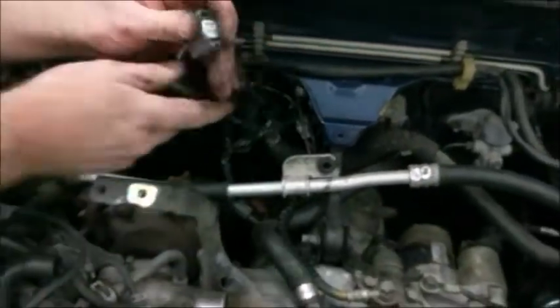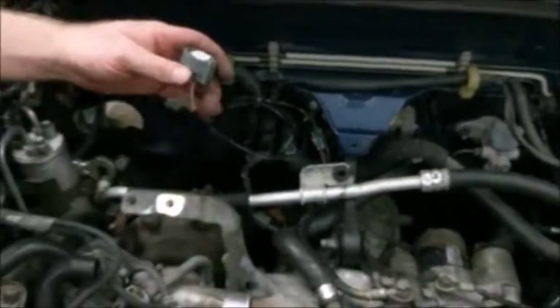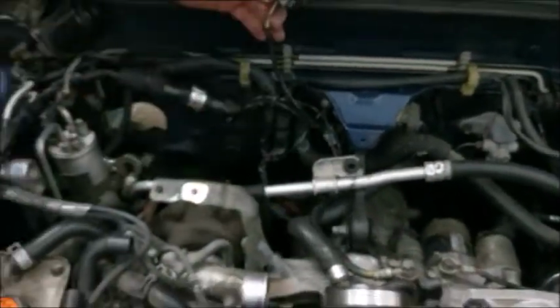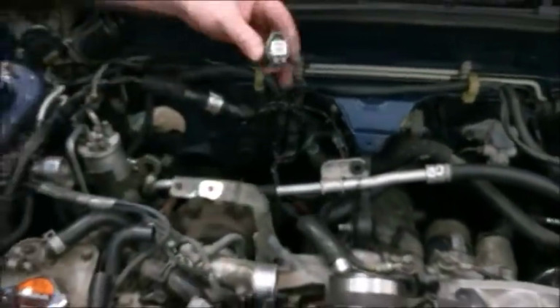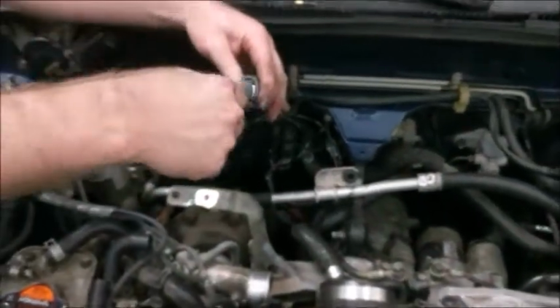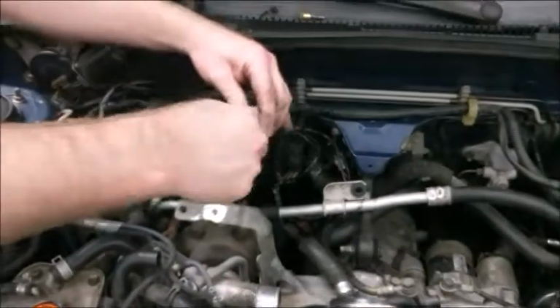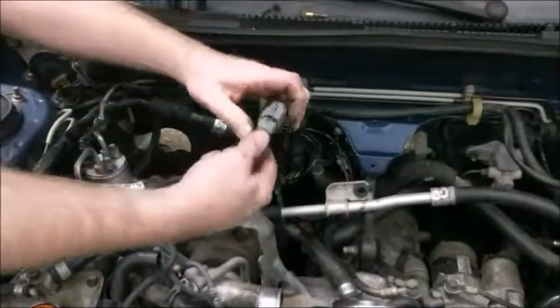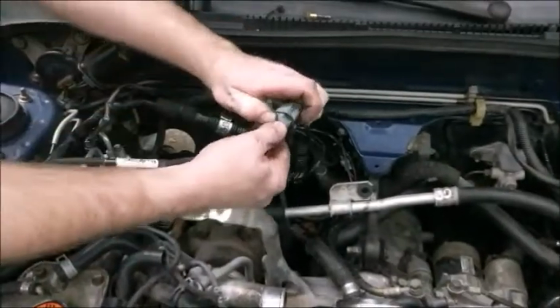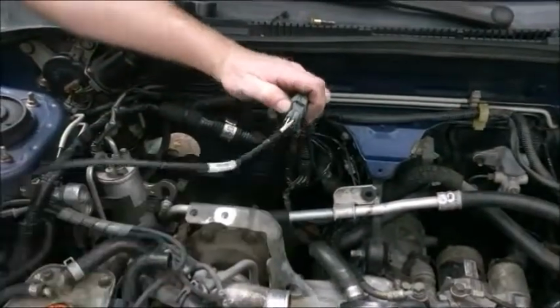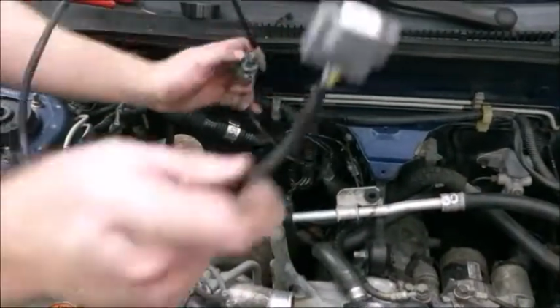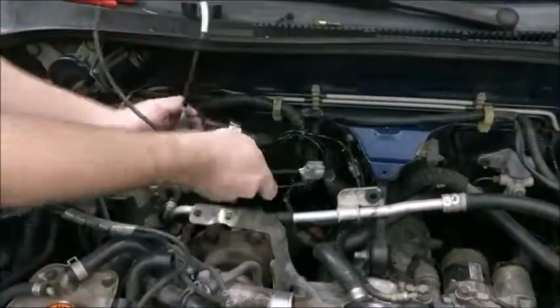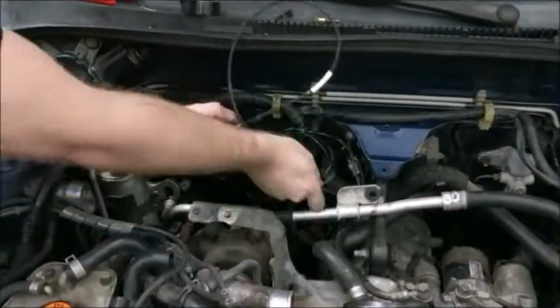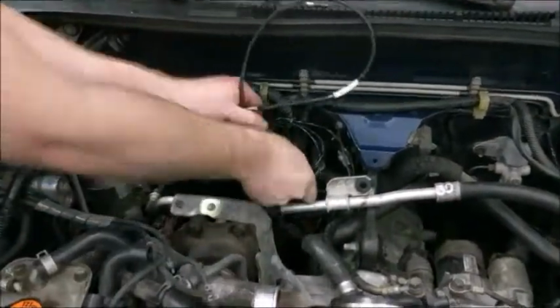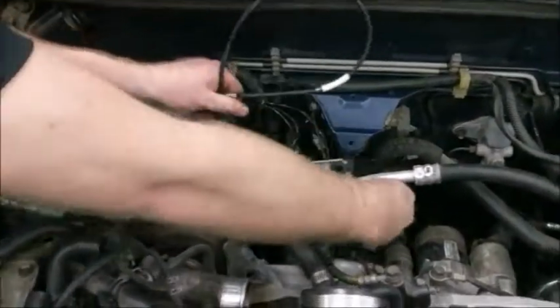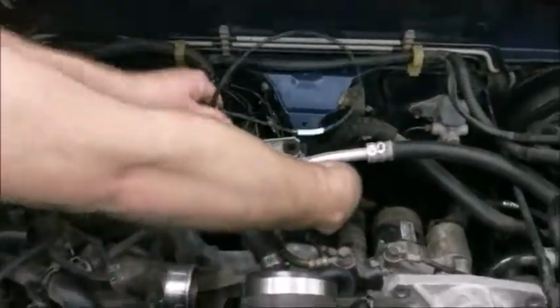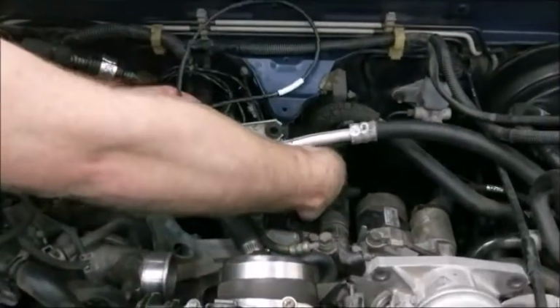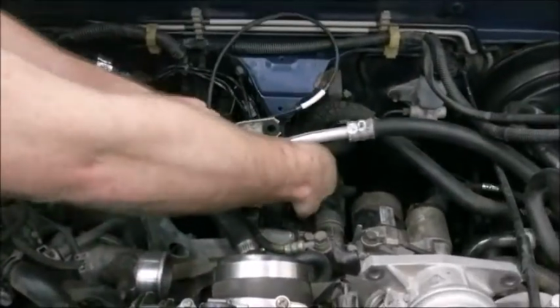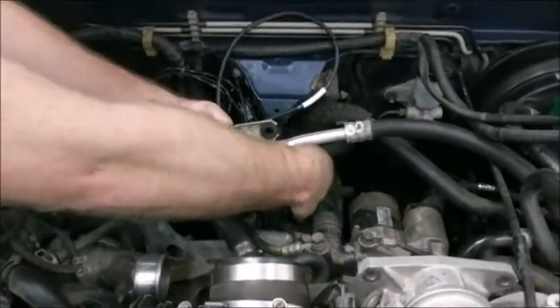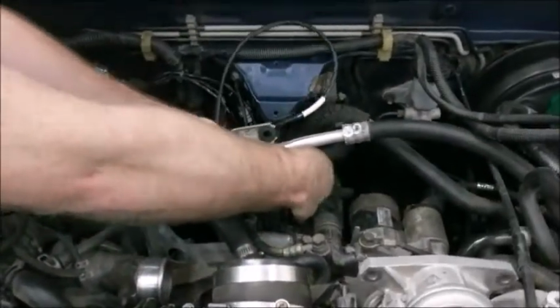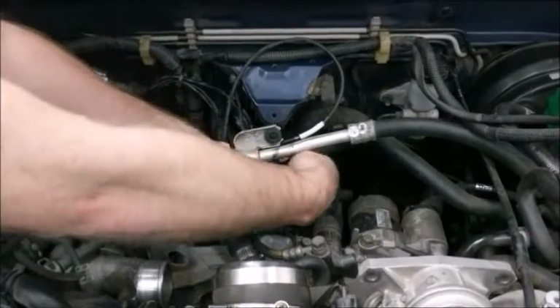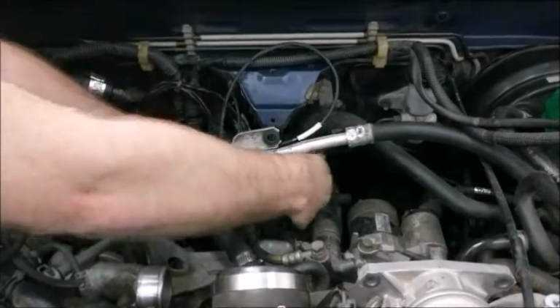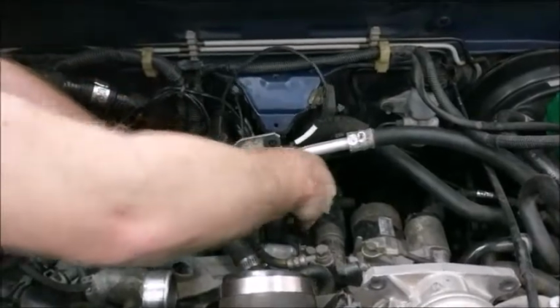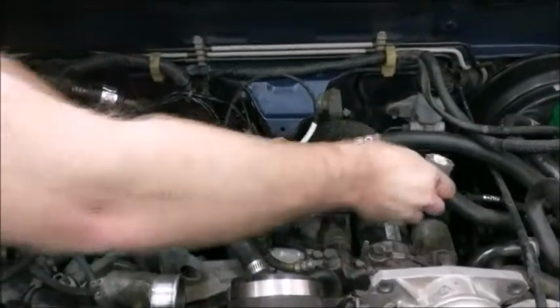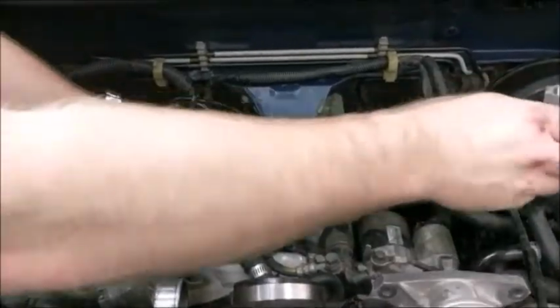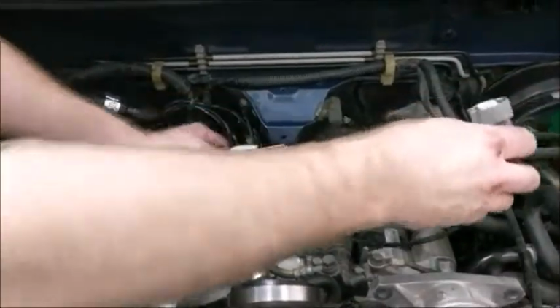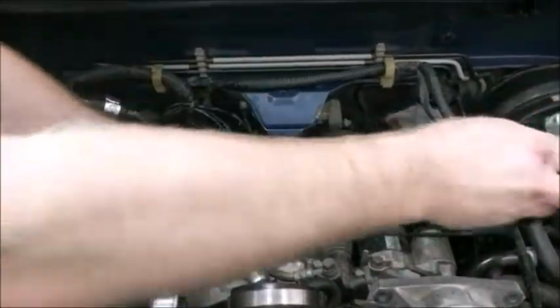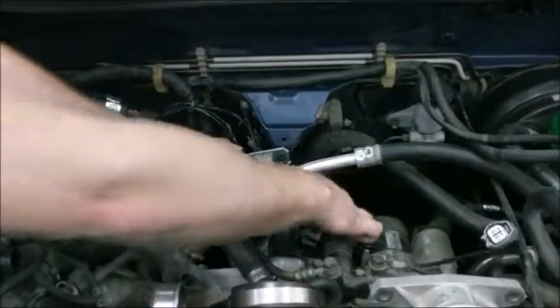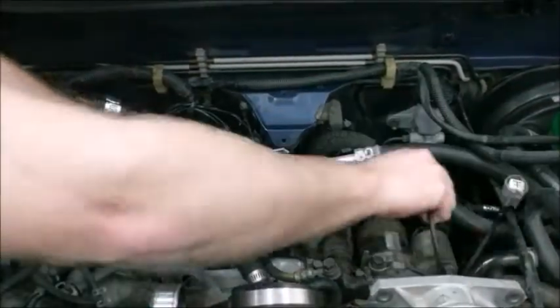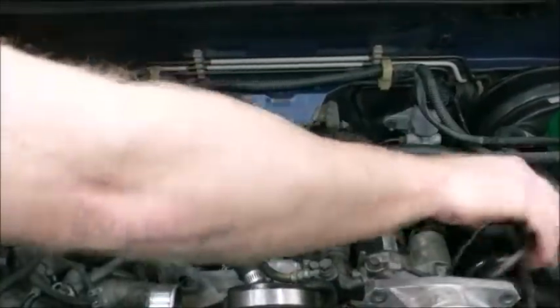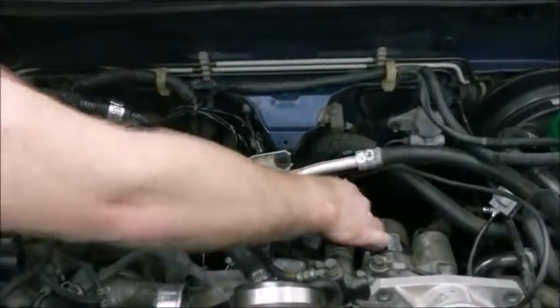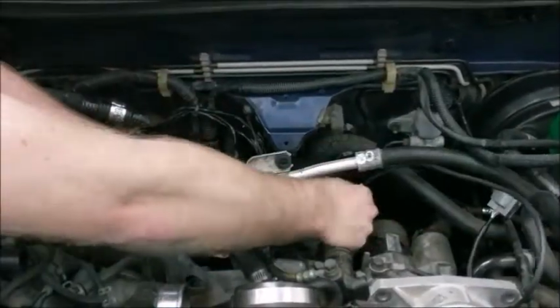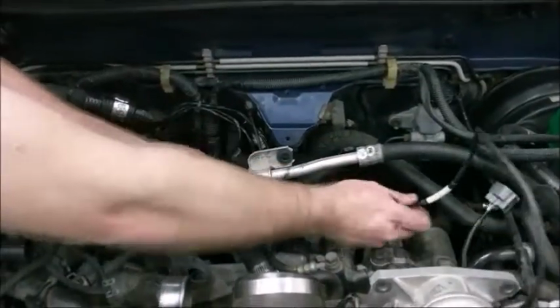The rear O2 plug will go to the transmission along the driver's side of the transmission toward the rear O2. If your transmission did not come with an extension harness, you can purchase a rear O2 replacement sub harness from iWire.